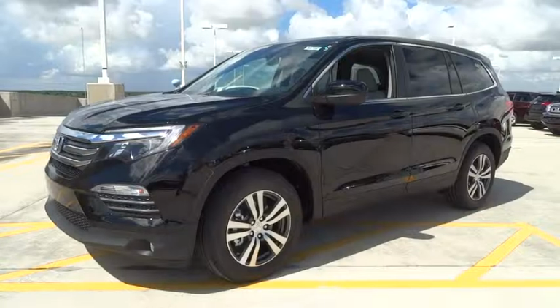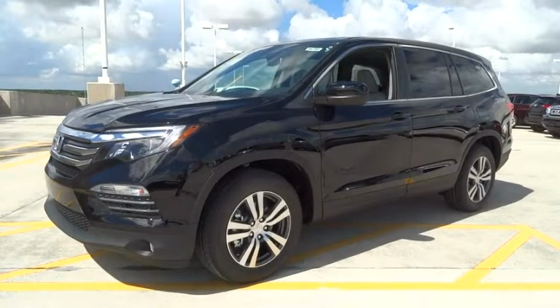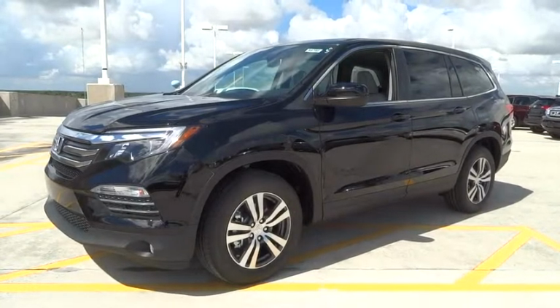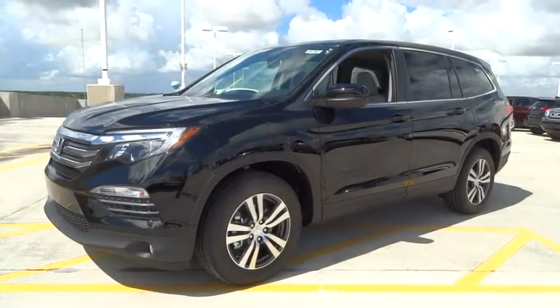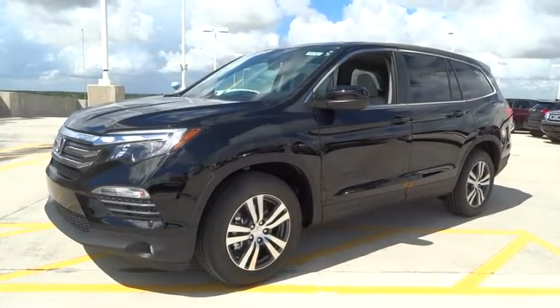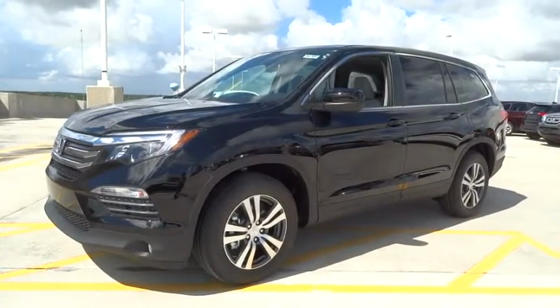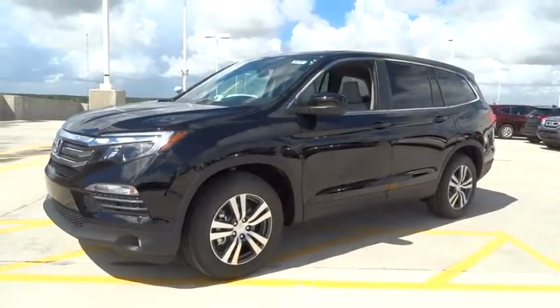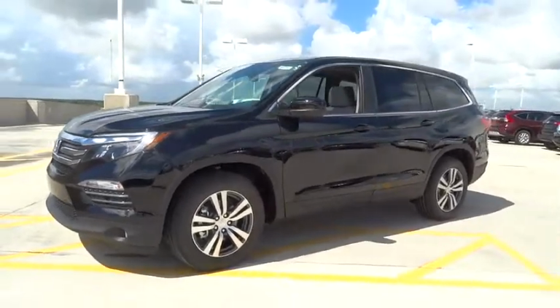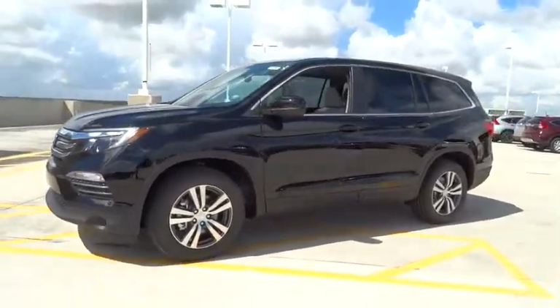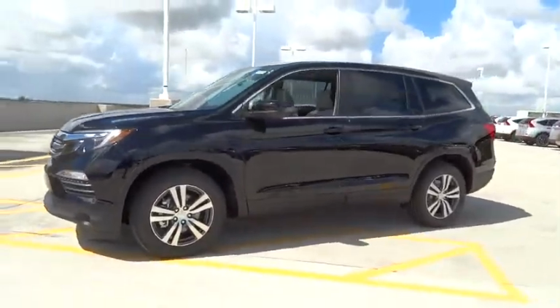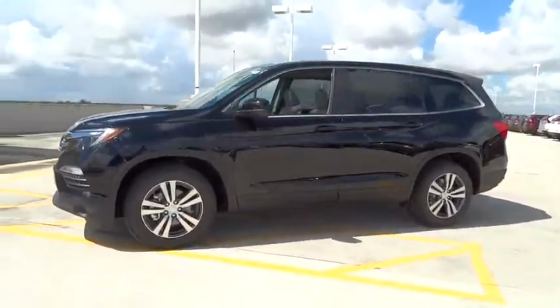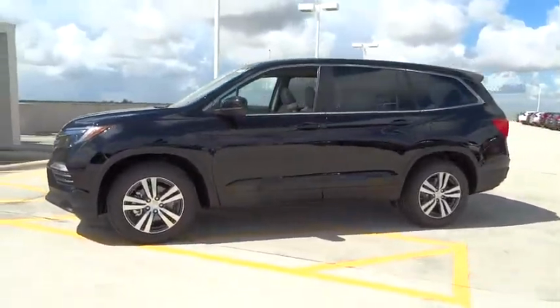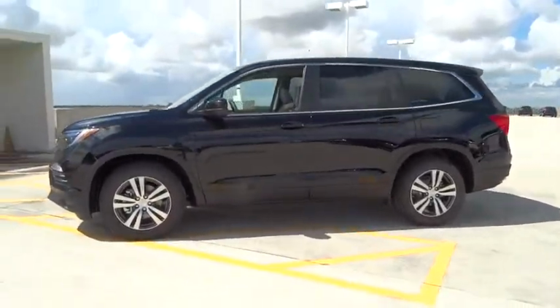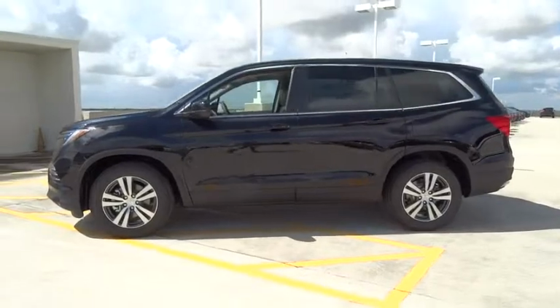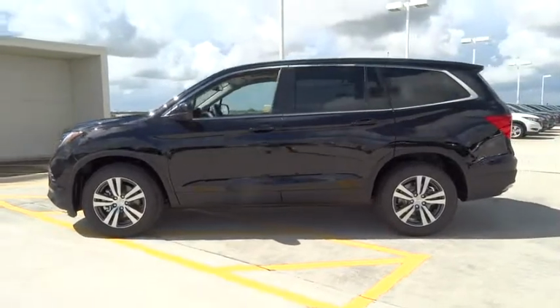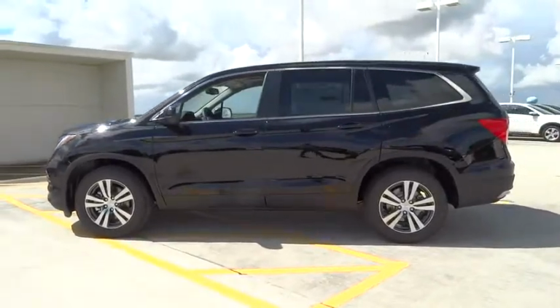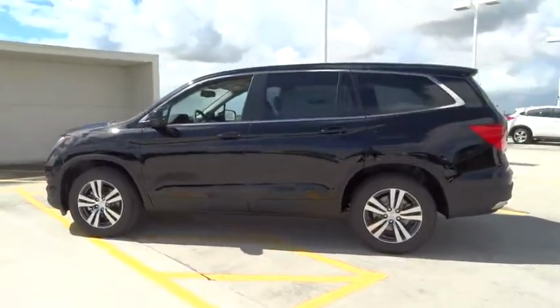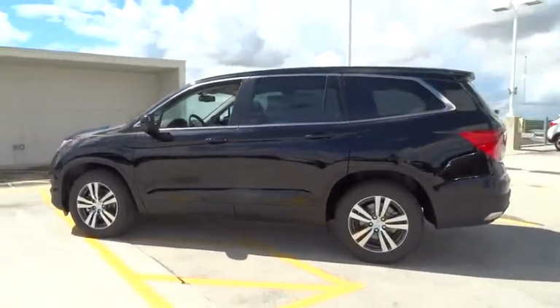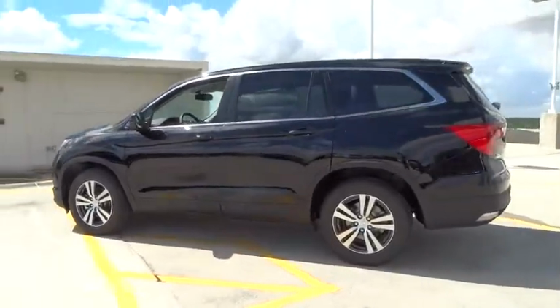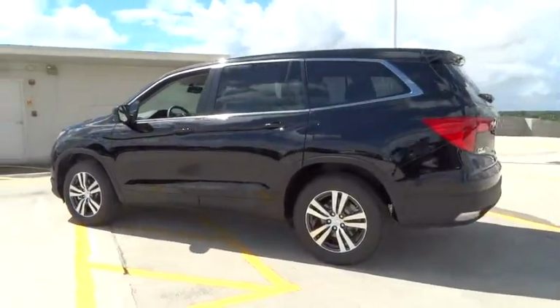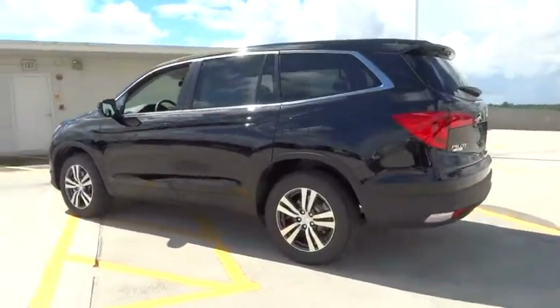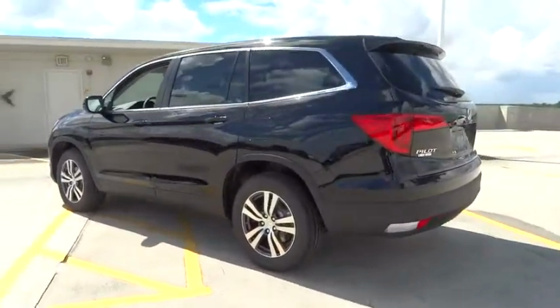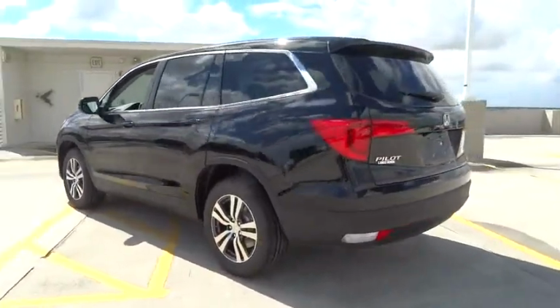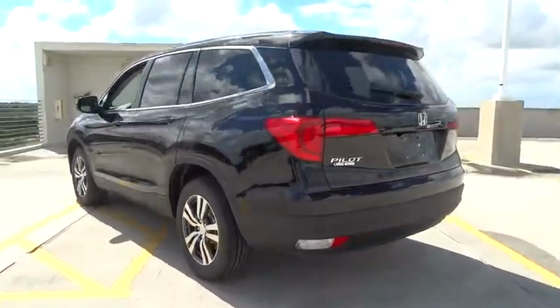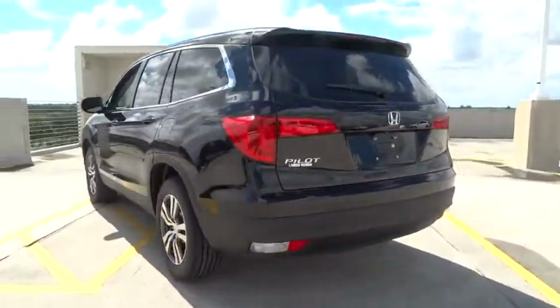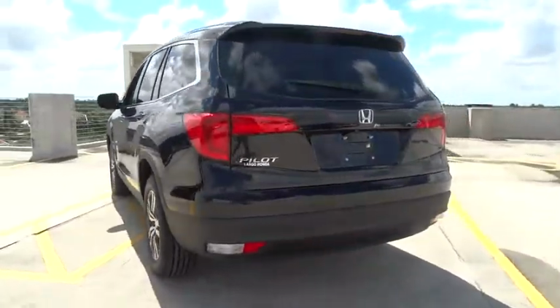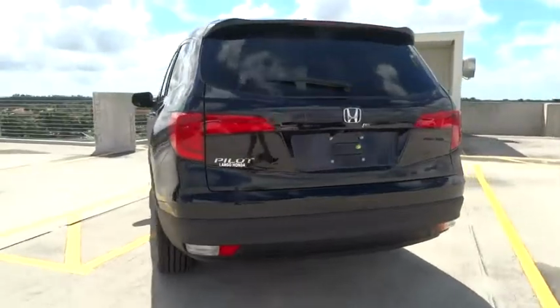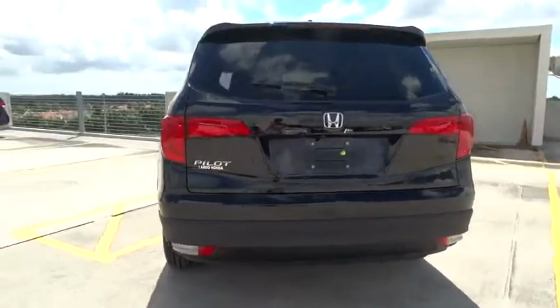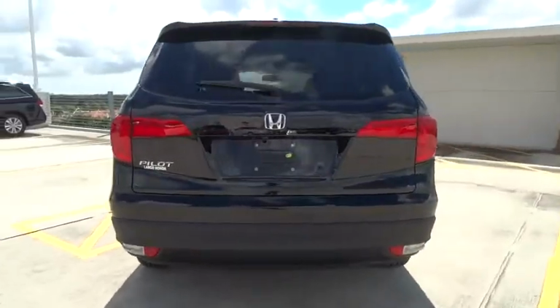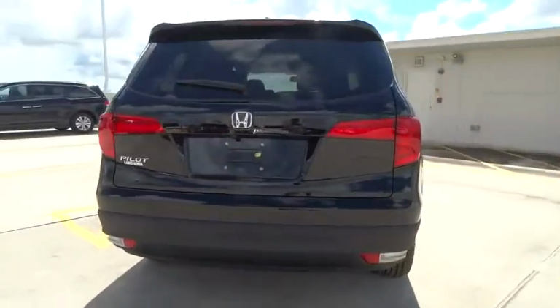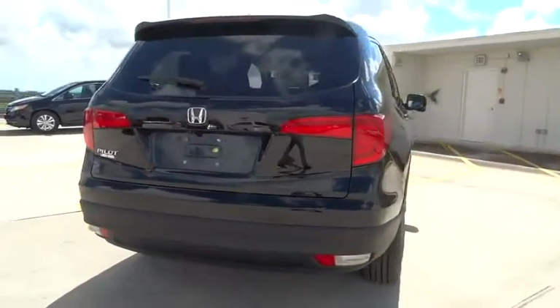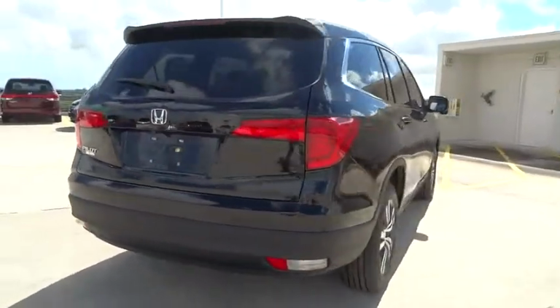2016 Honda Pilot. Optimal Utility. Indulgent Interior. Powerful Performer. You'll be ready for almost anything in the Honda Pilot. Here are some of this vehicle's great options.